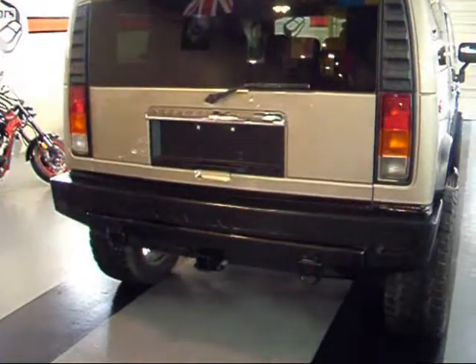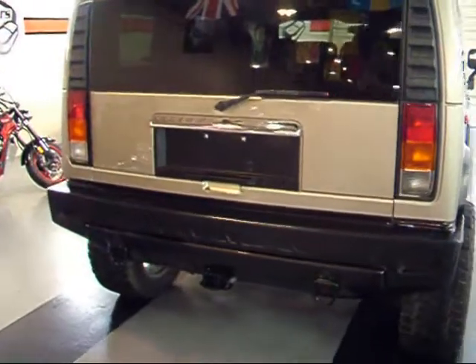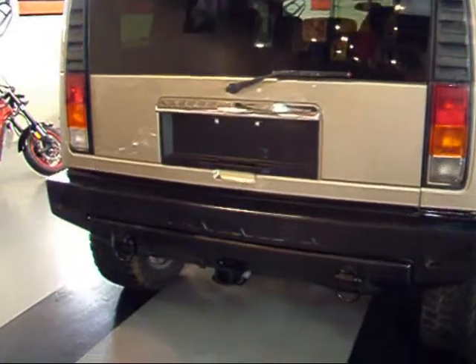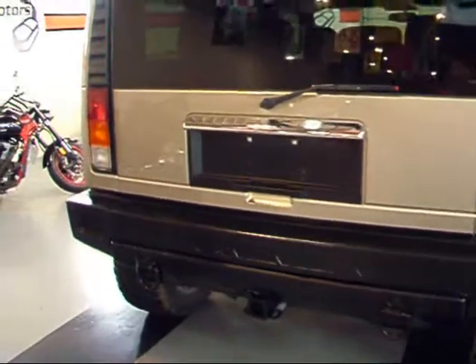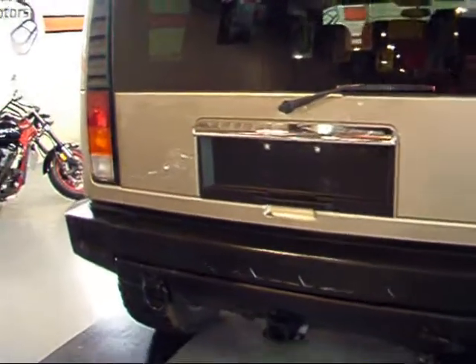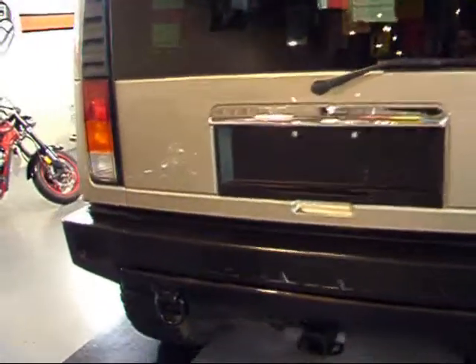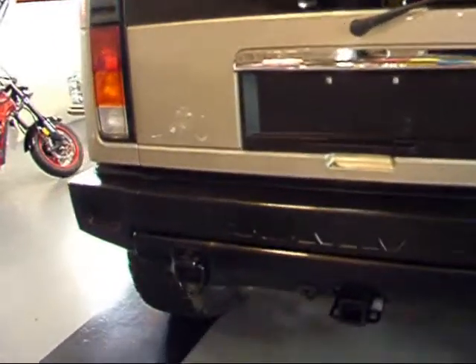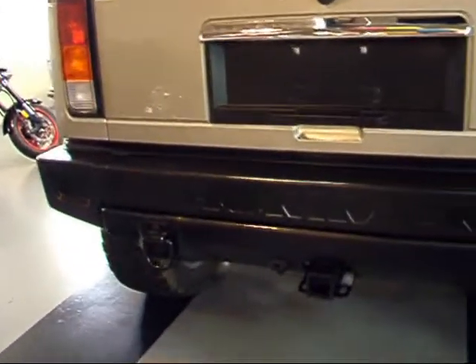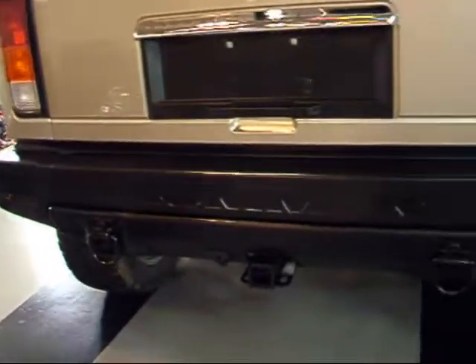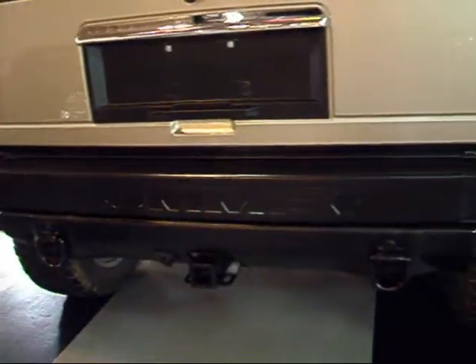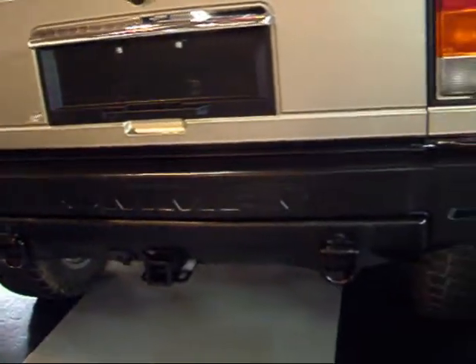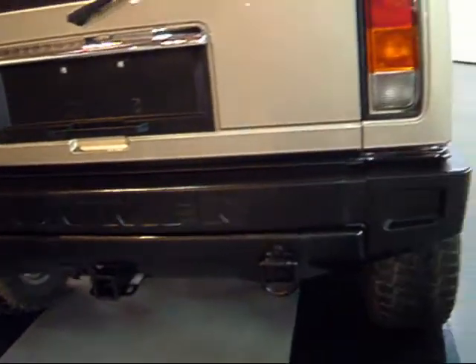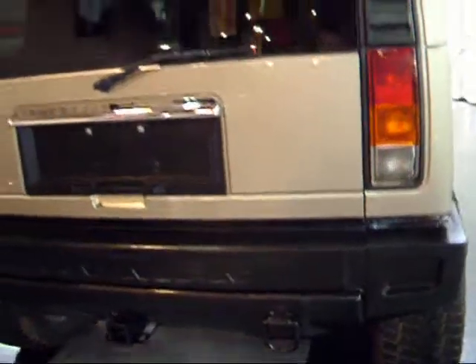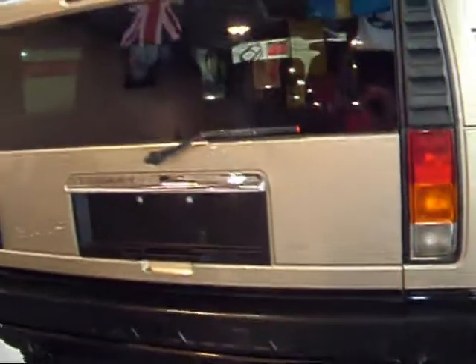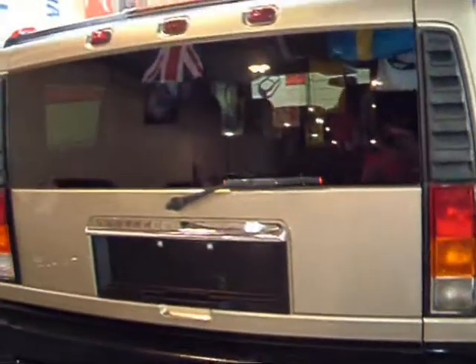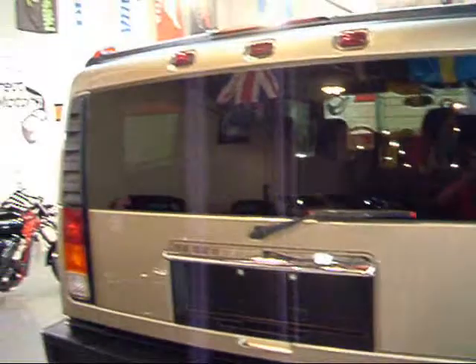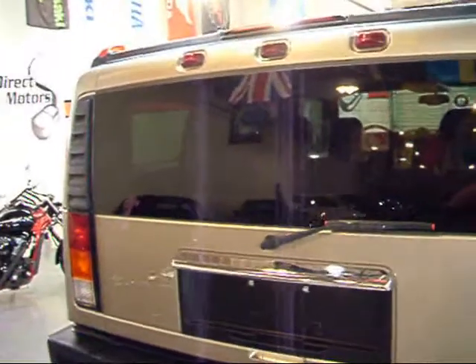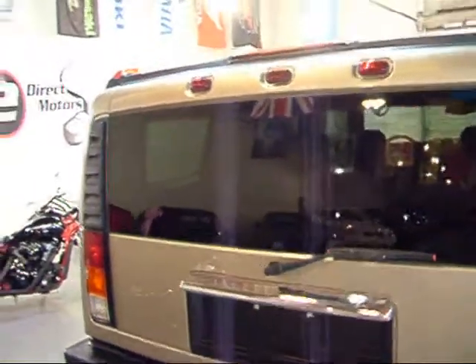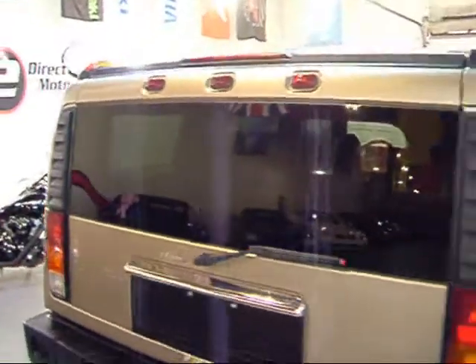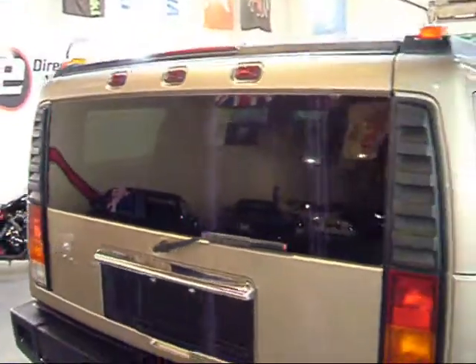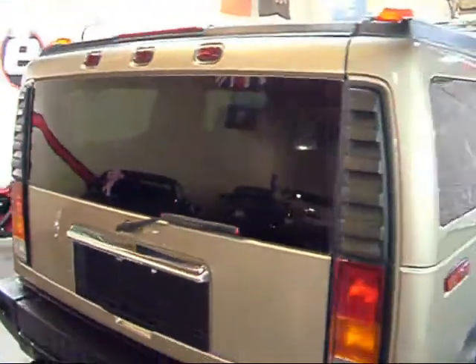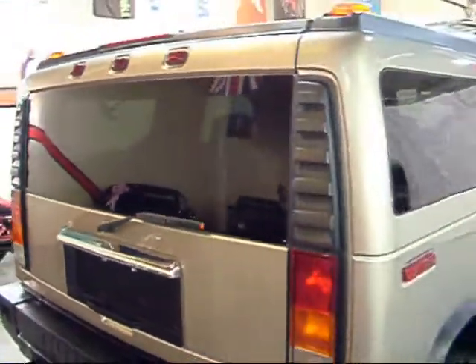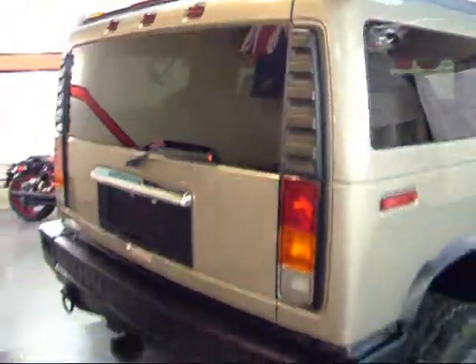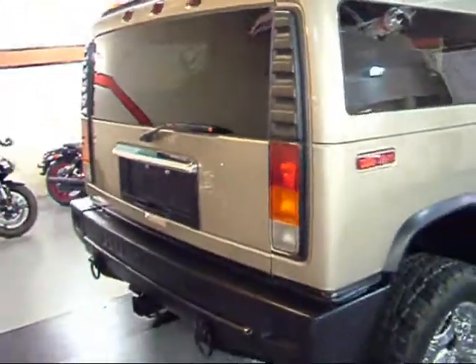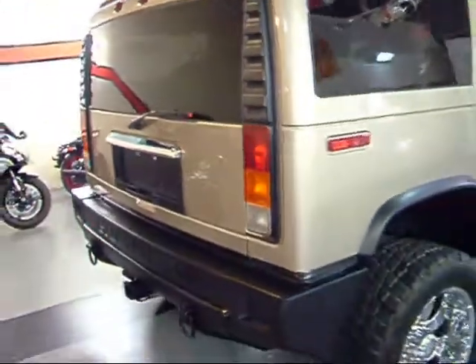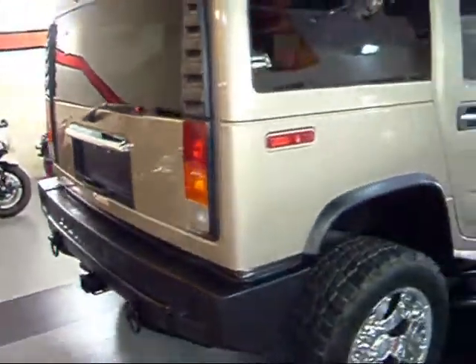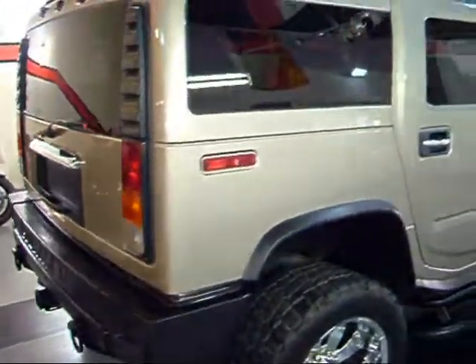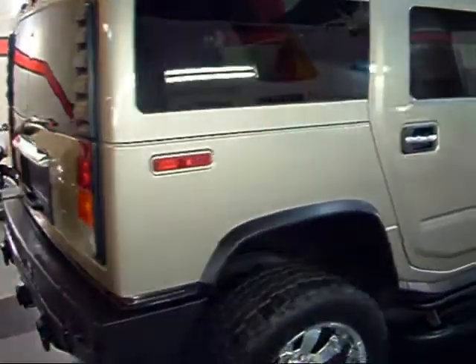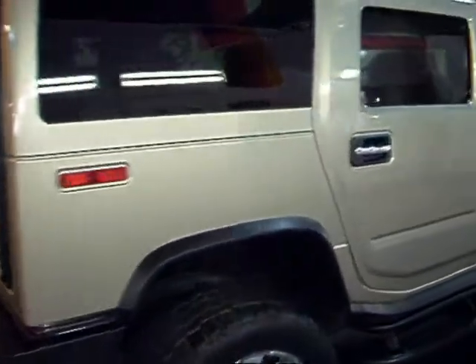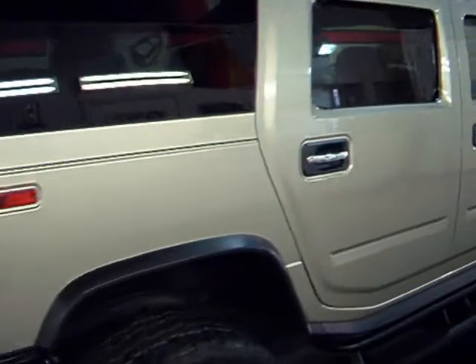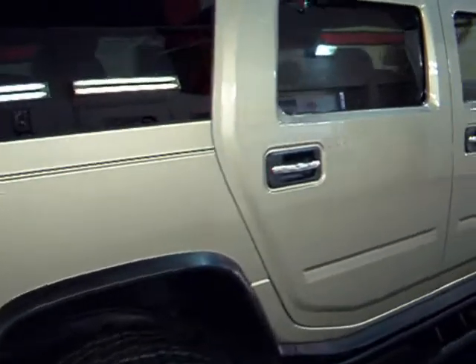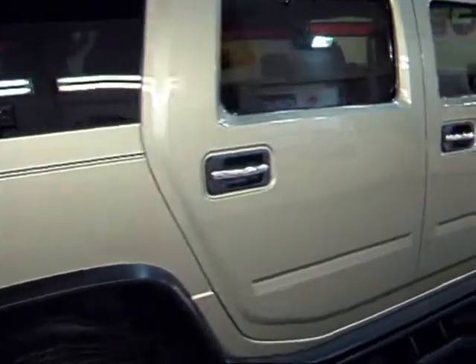A quick look at the back here — the rear bumper is very clean. The passenger side follows suit.